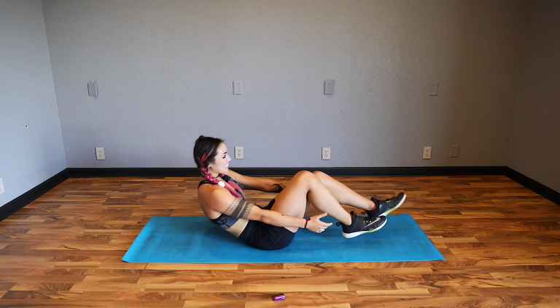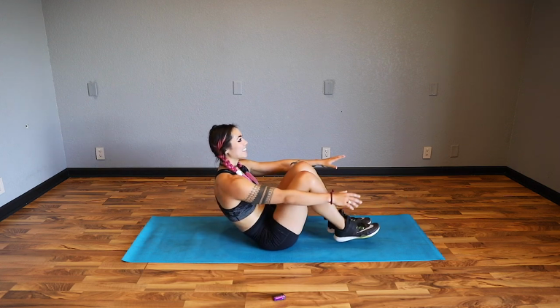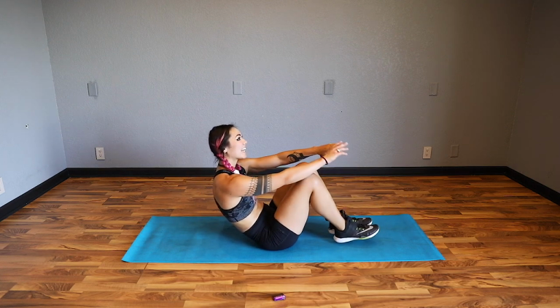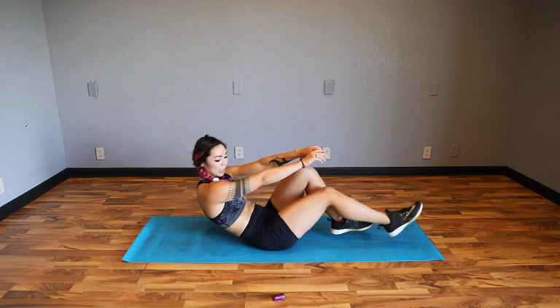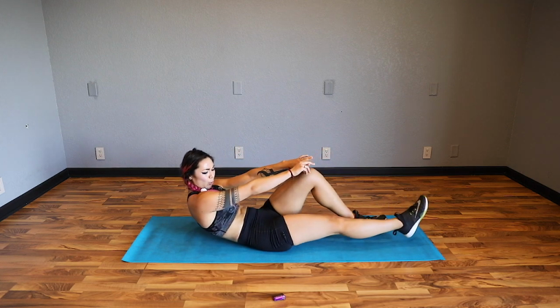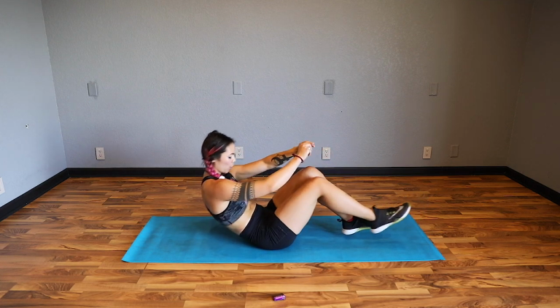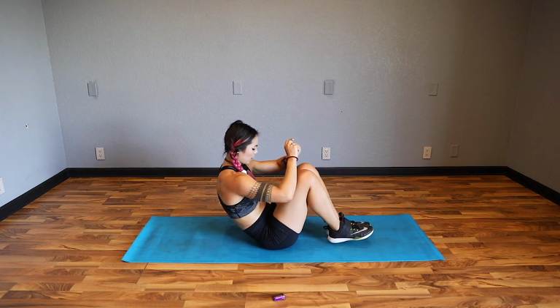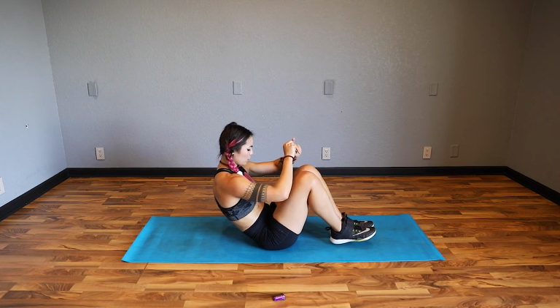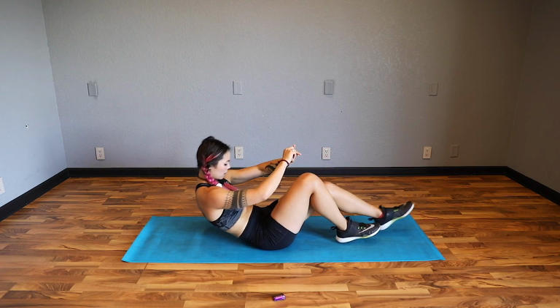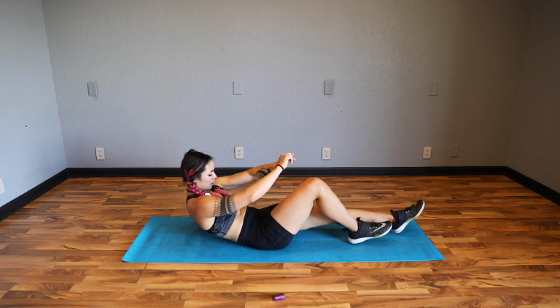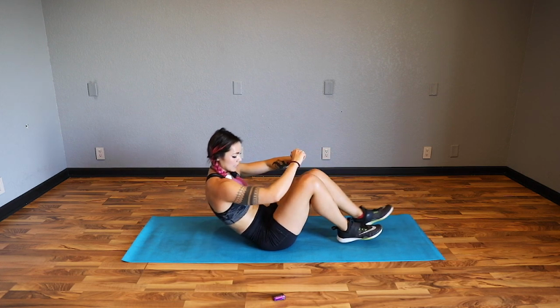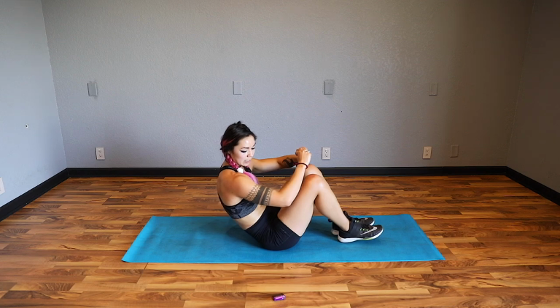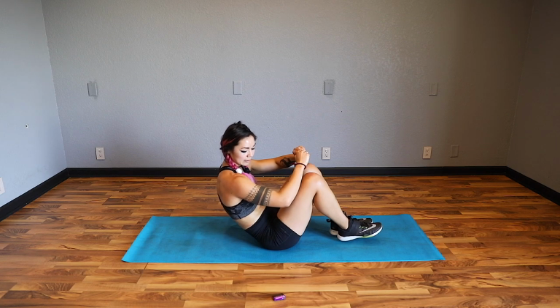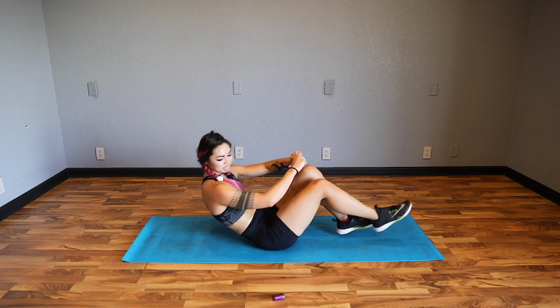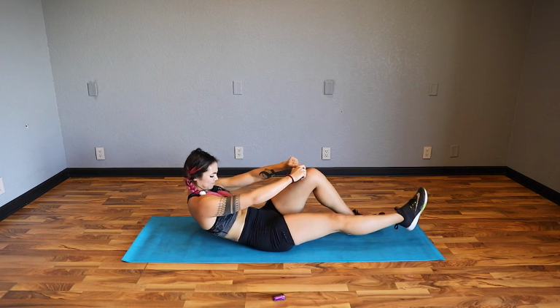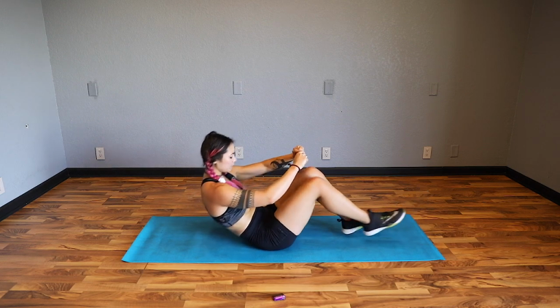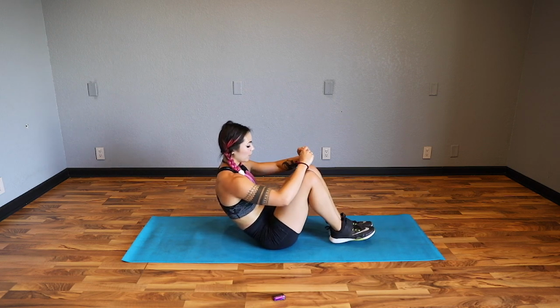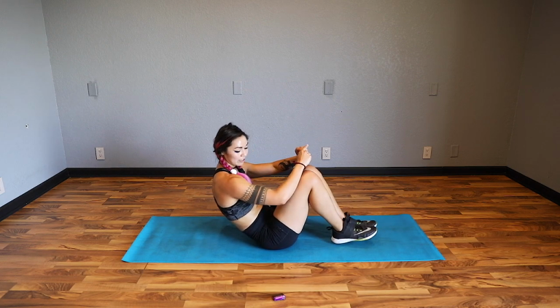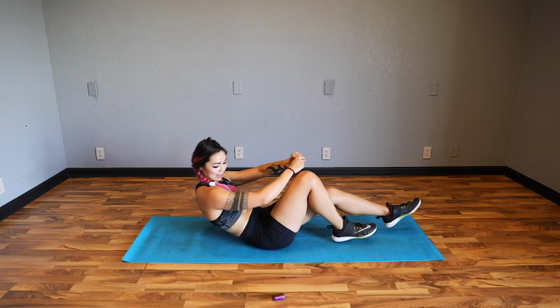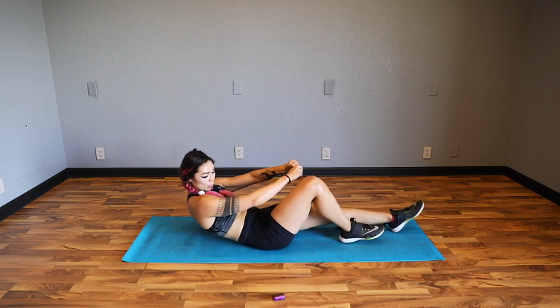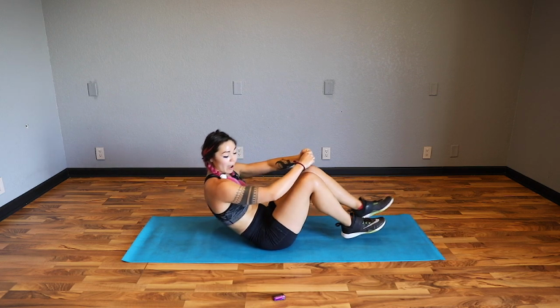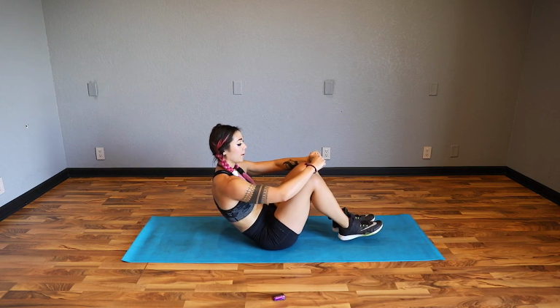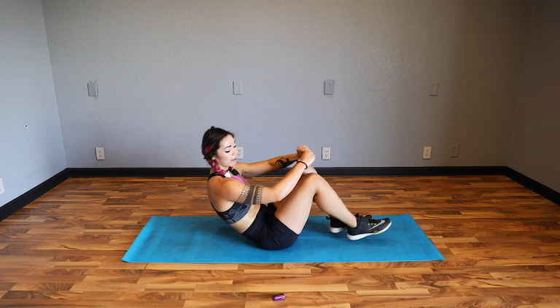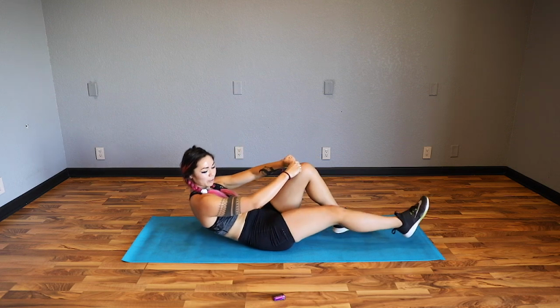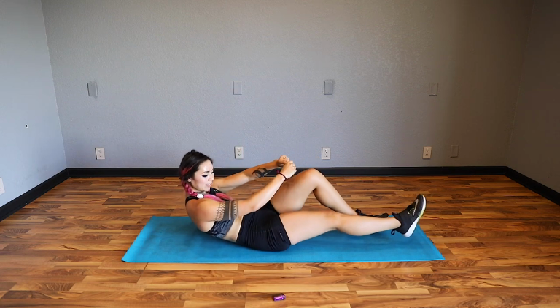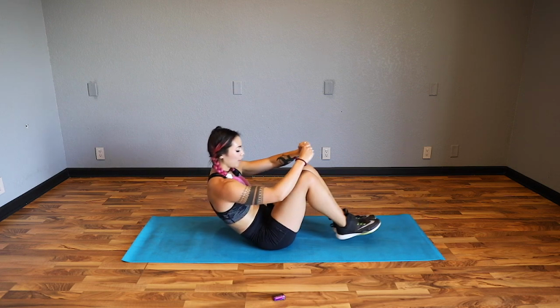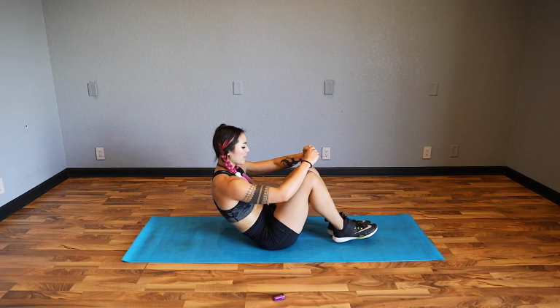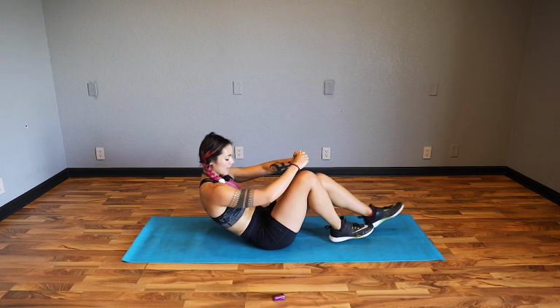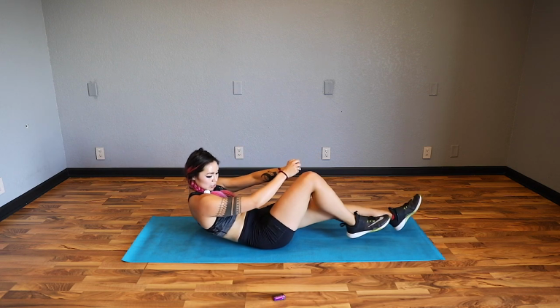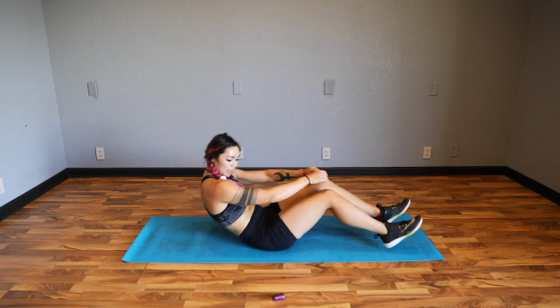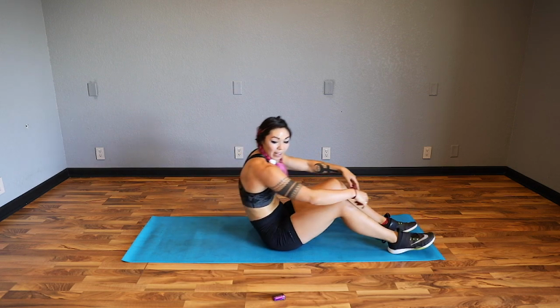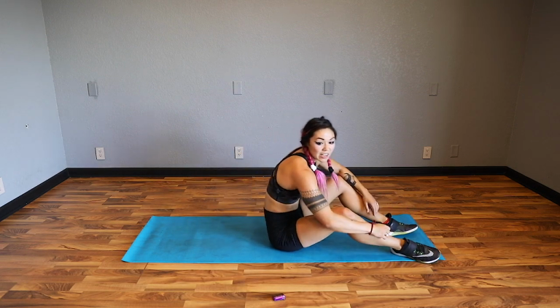15 seconds. Cardio is done and now we're going to finish out with an ab burnout - that's nice. Last 10. Five, four, three, two, and done.